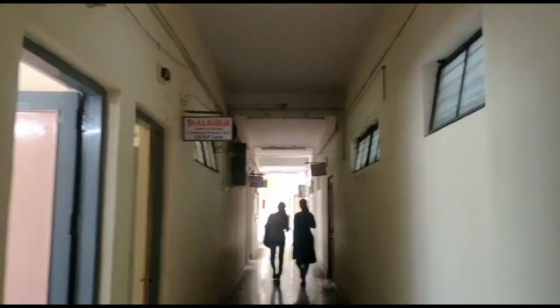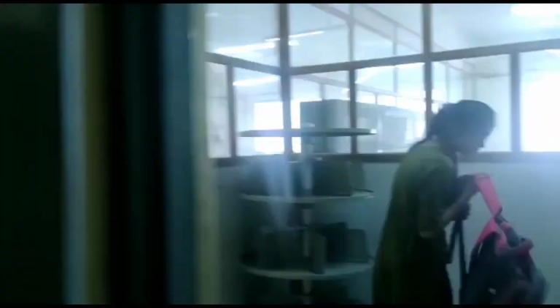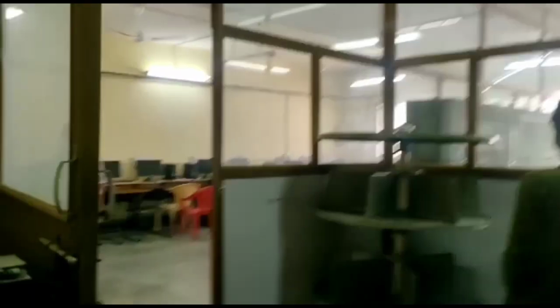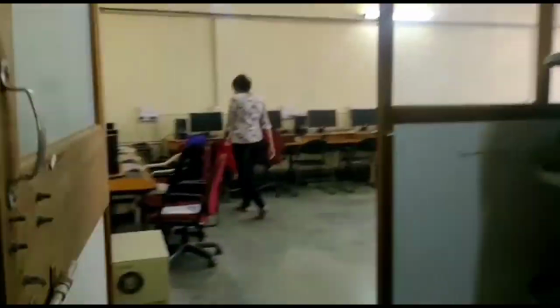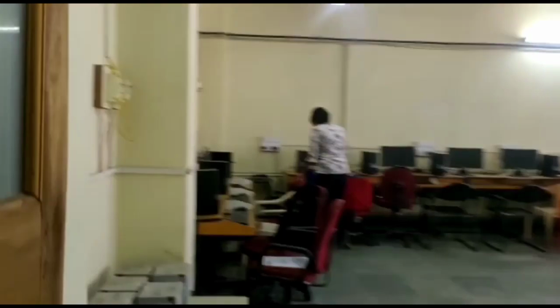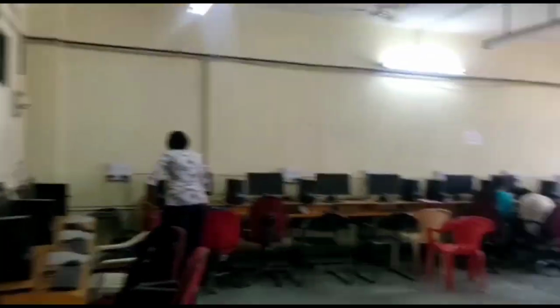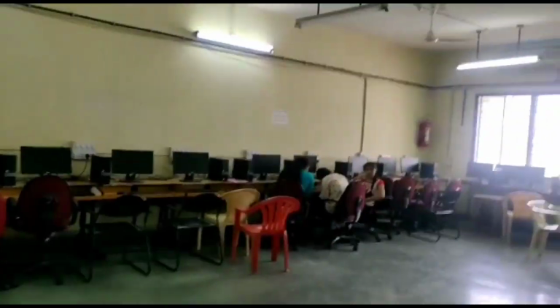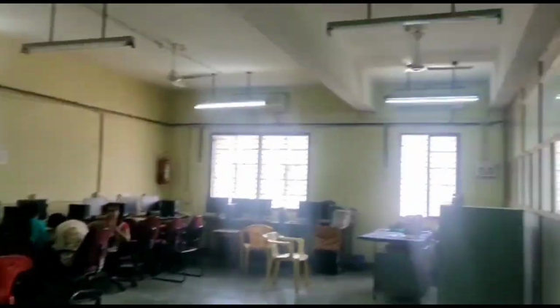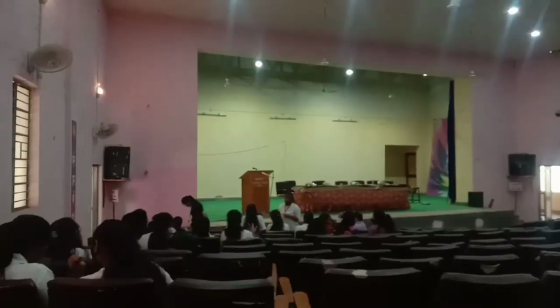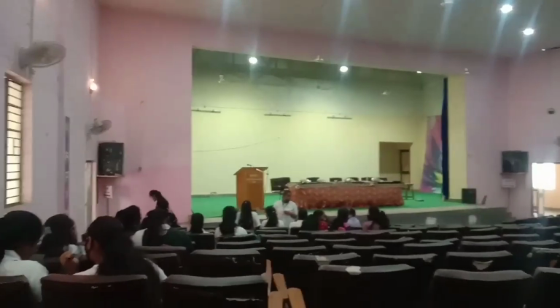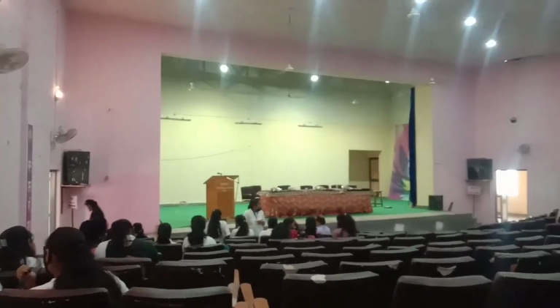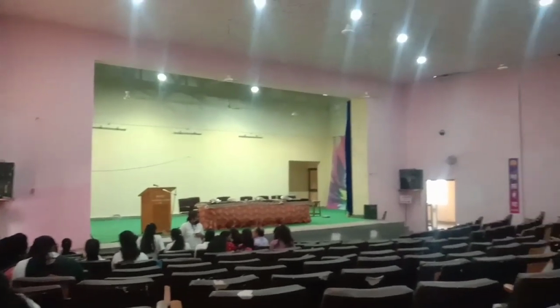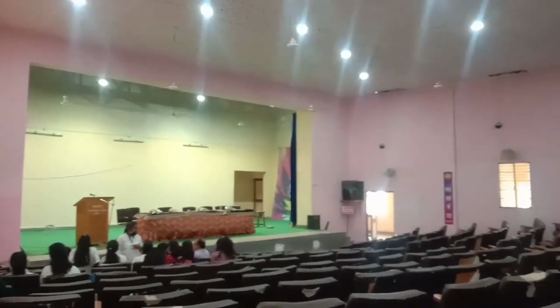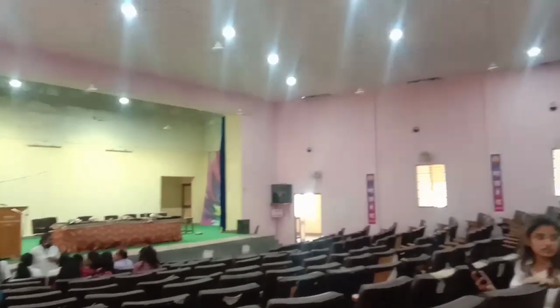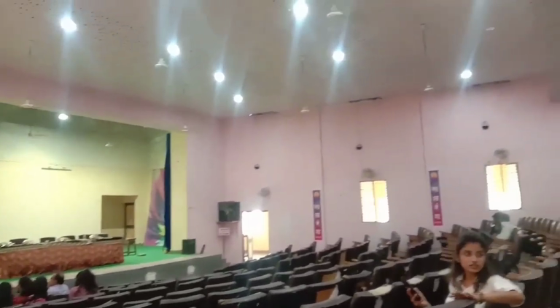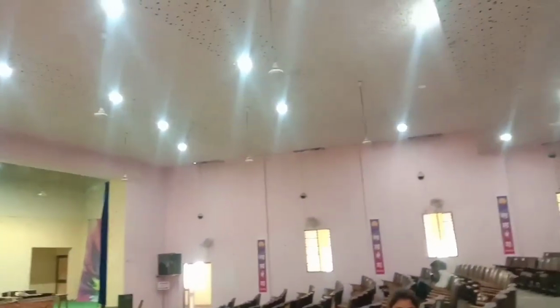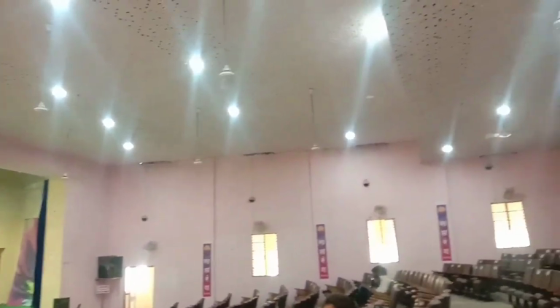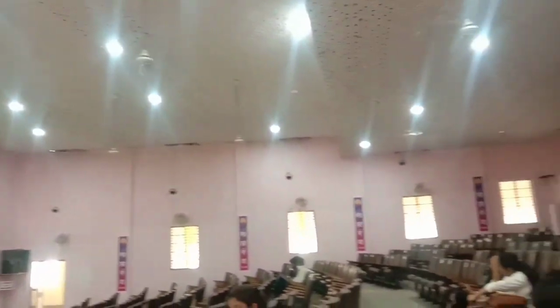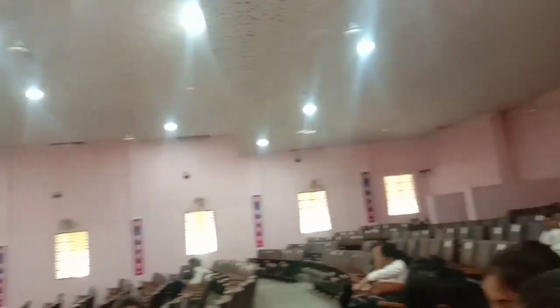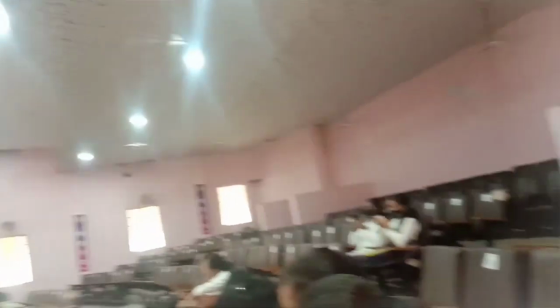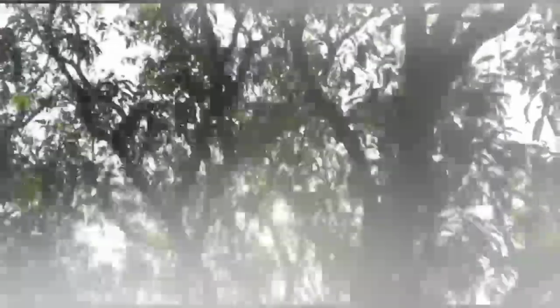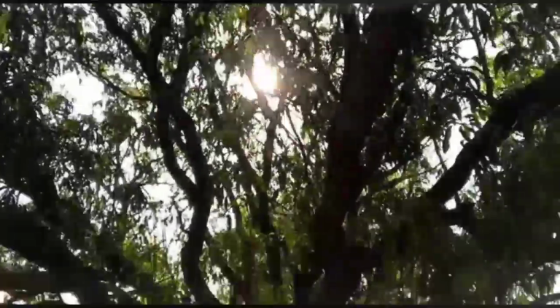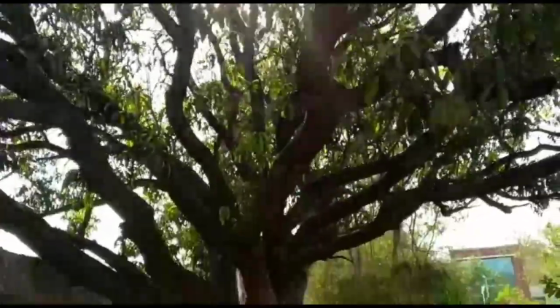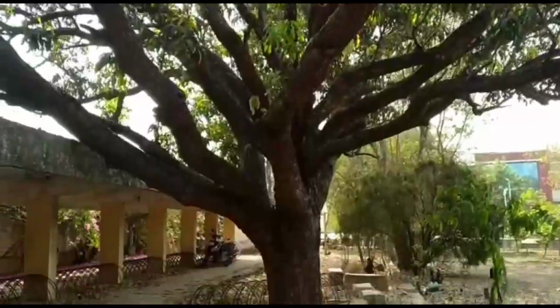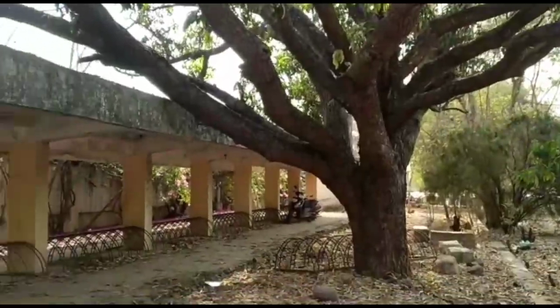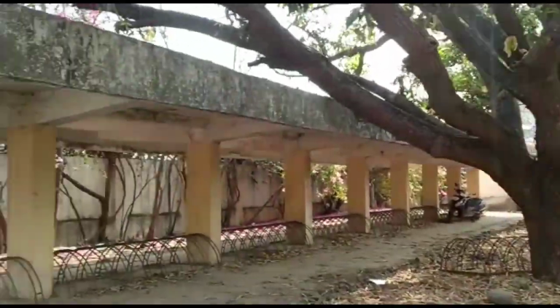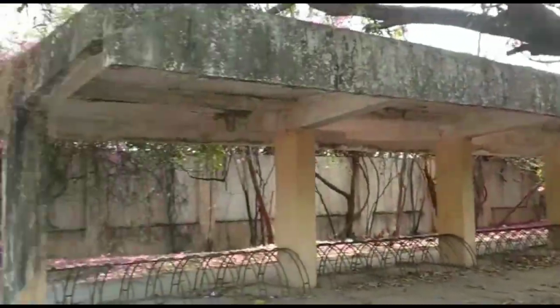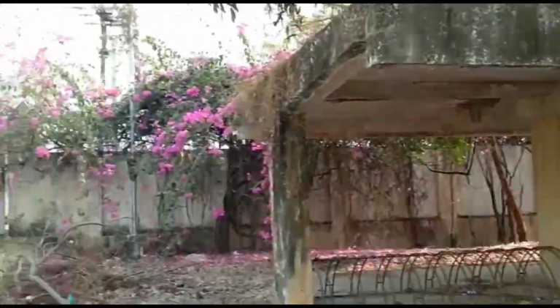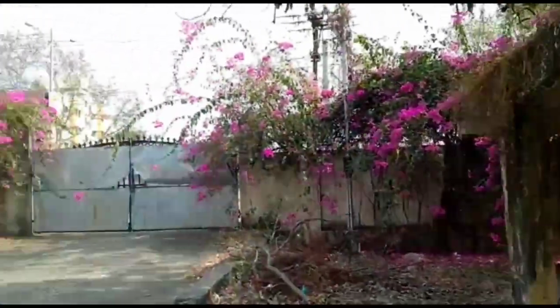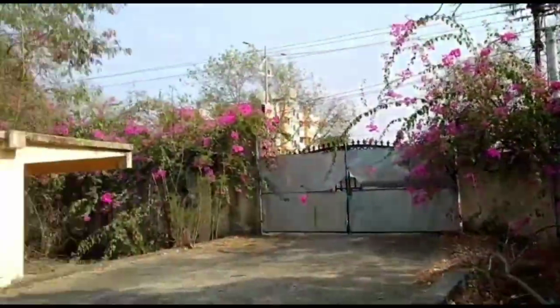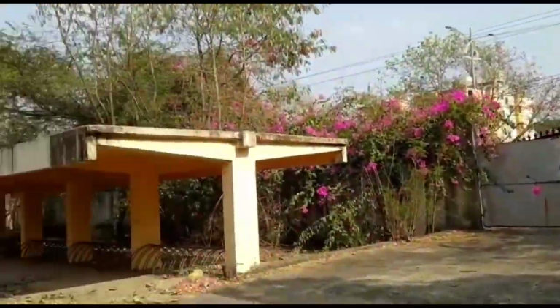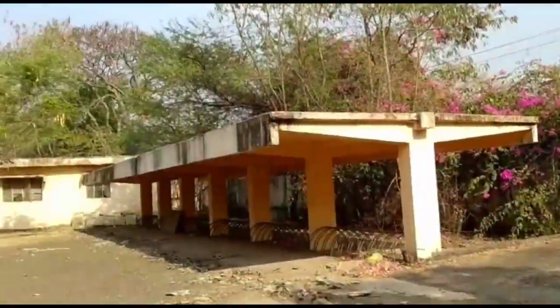It's the computer lab of the ET department. Now we are moving to the main part of our college — that is the auditorium hall of GRWPL. It's the garden of GRWPL college. It's so awesome.